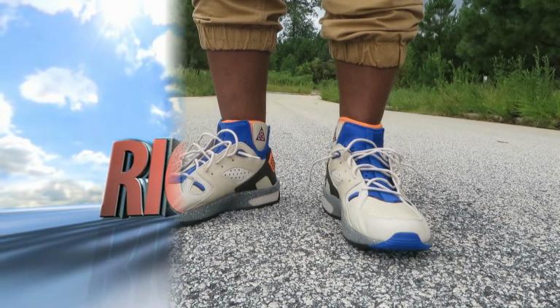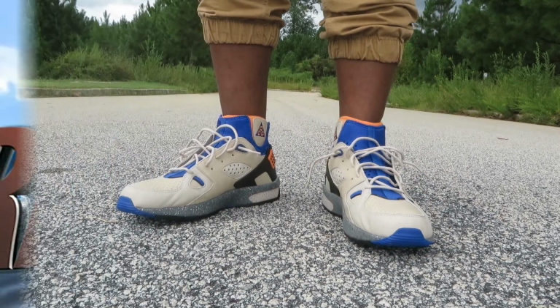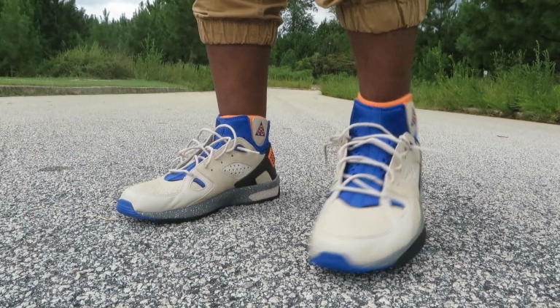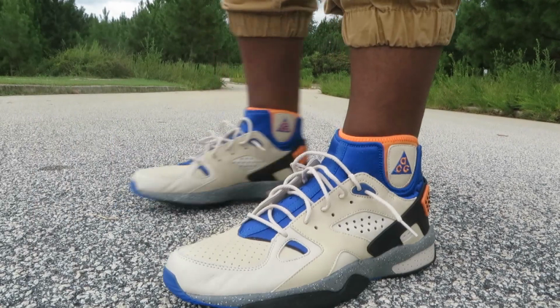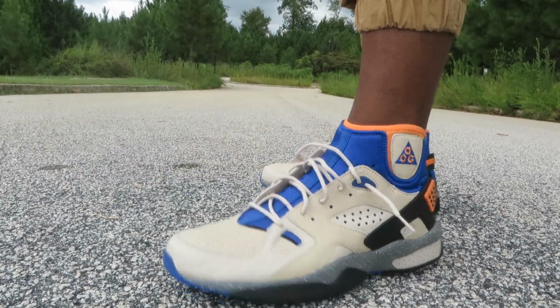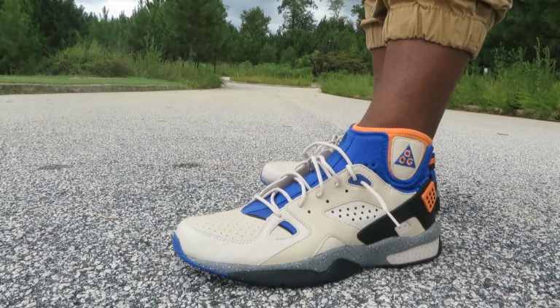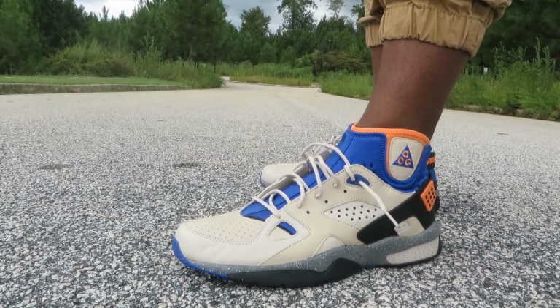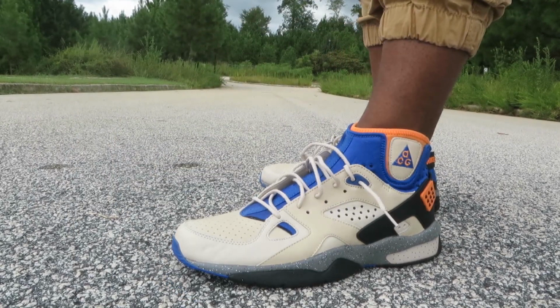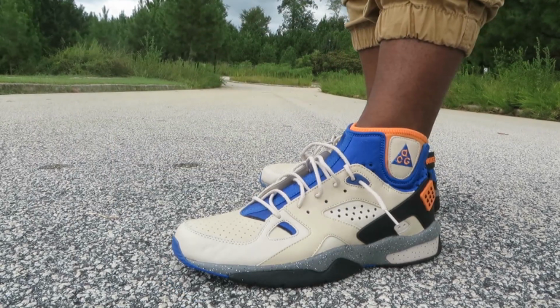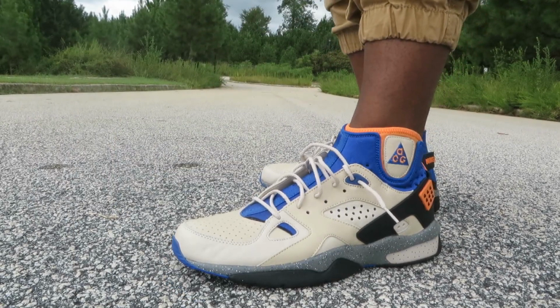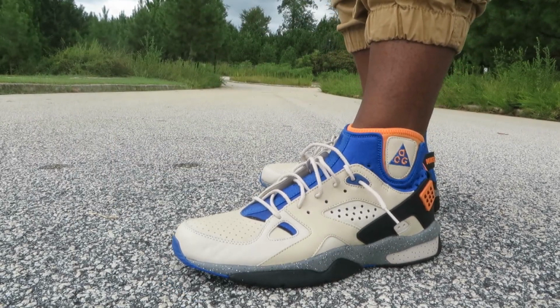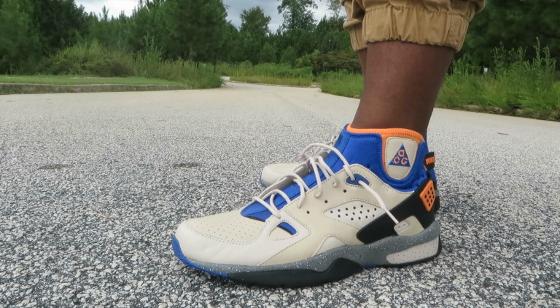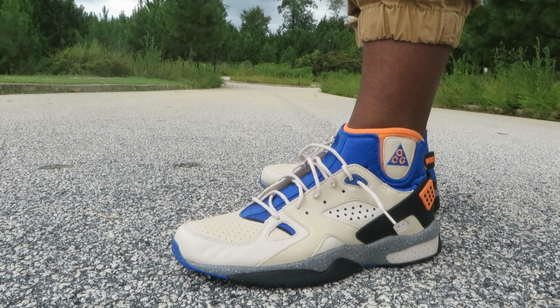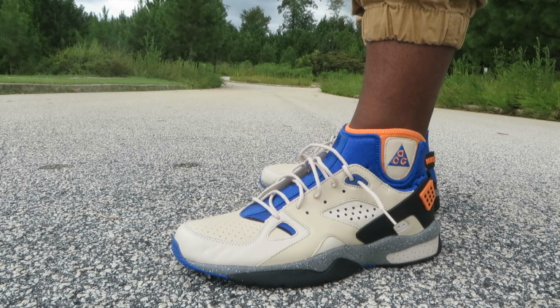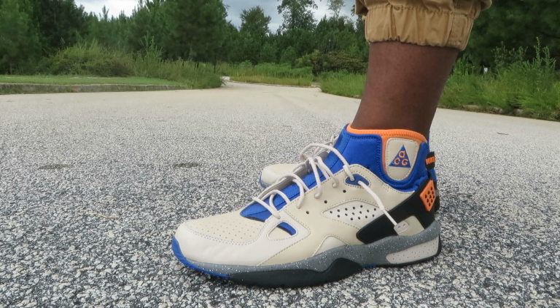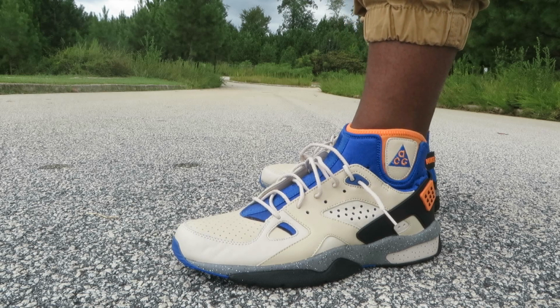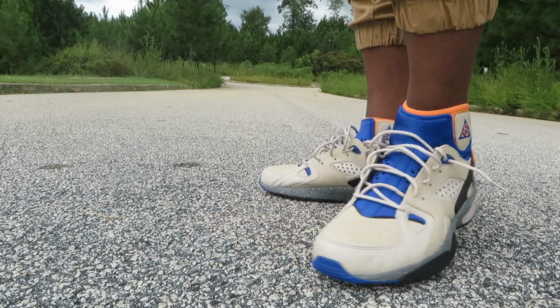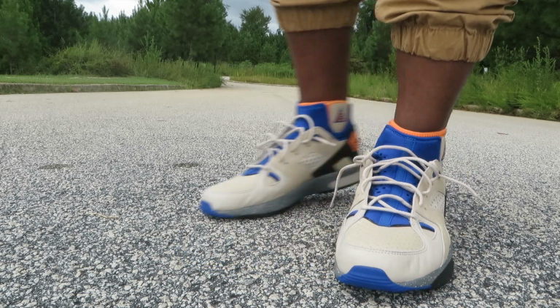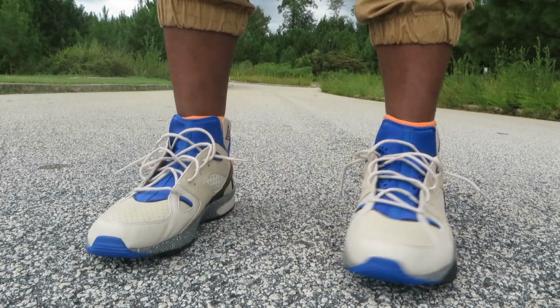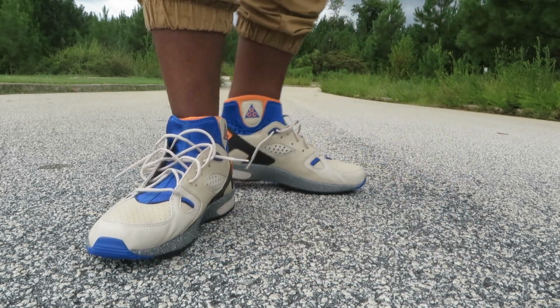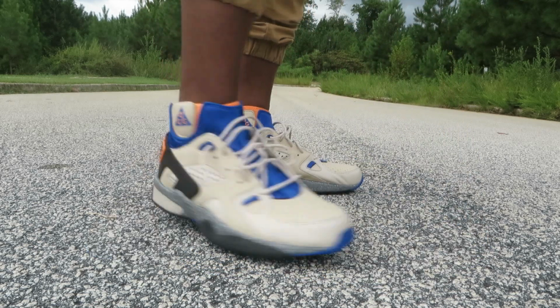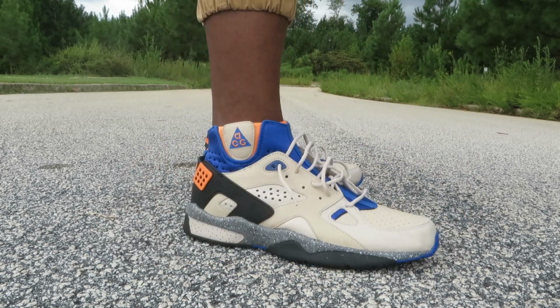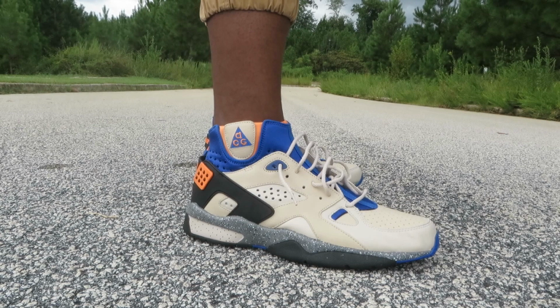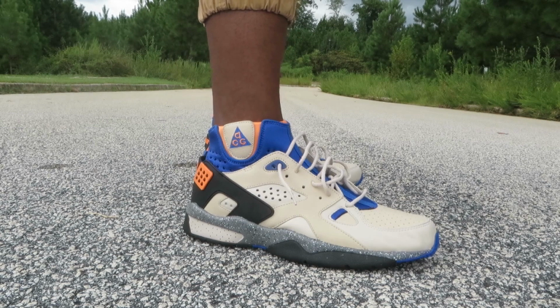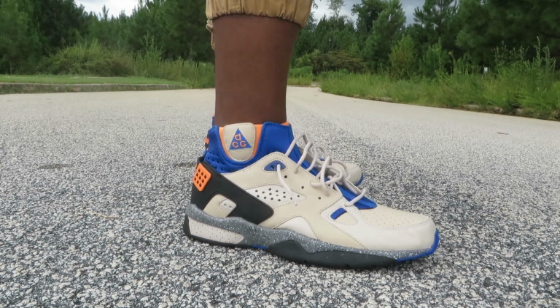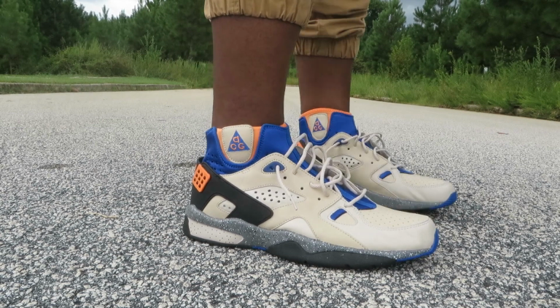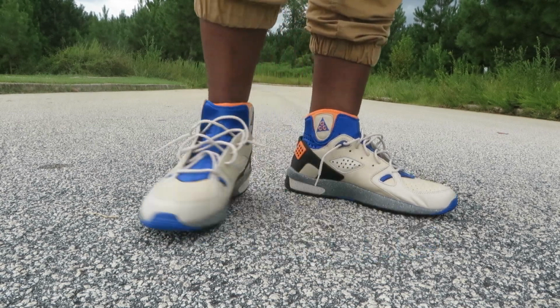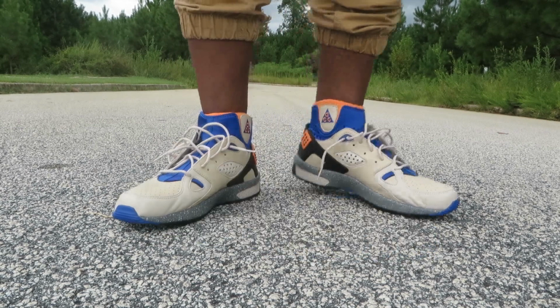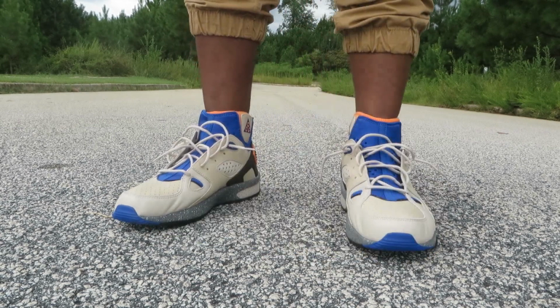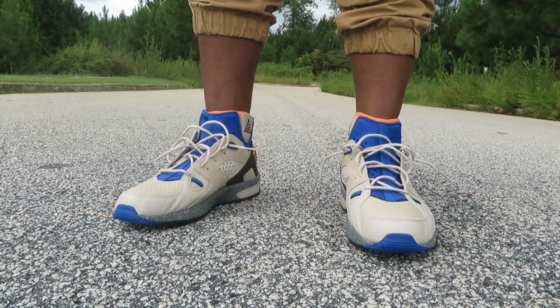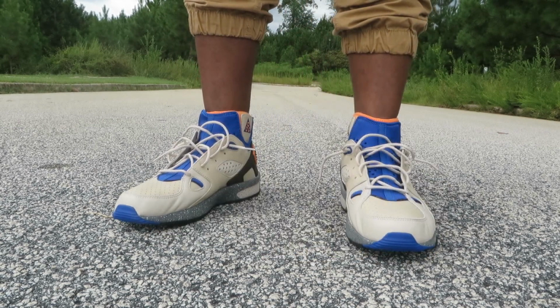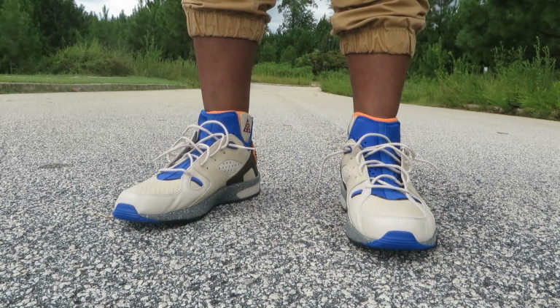What's going on everybody, it's your boy Mike Richman and as promised the on-feet look of the Nike ACG Moab — the ACG Moab 2 to be exact.